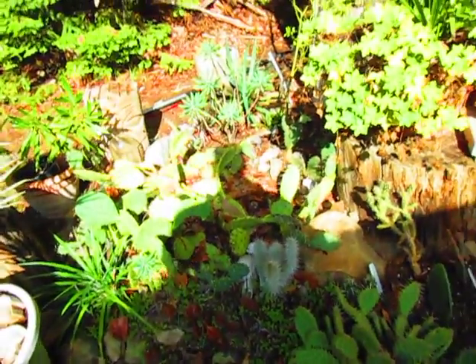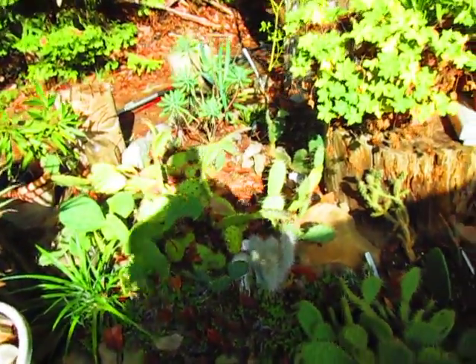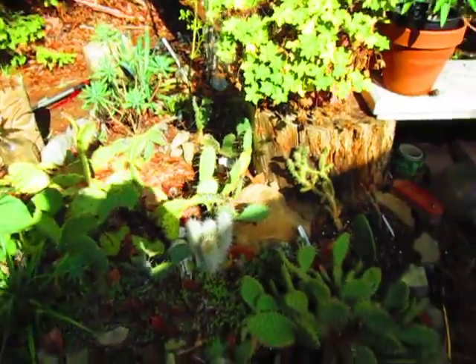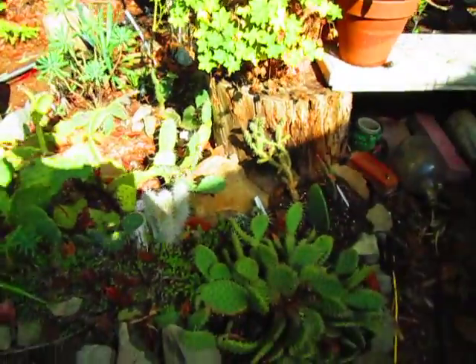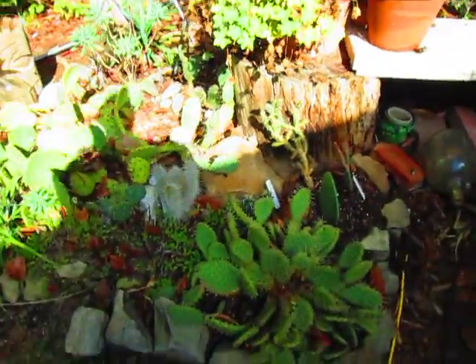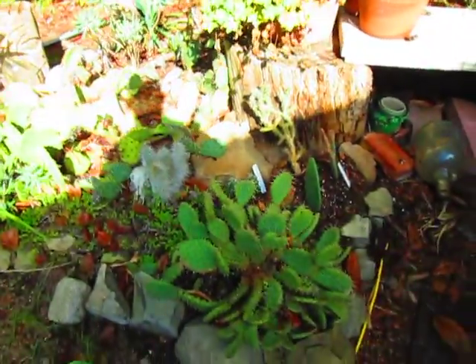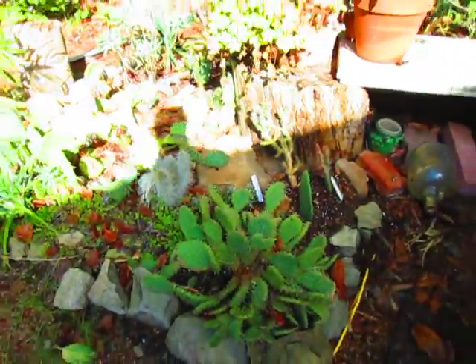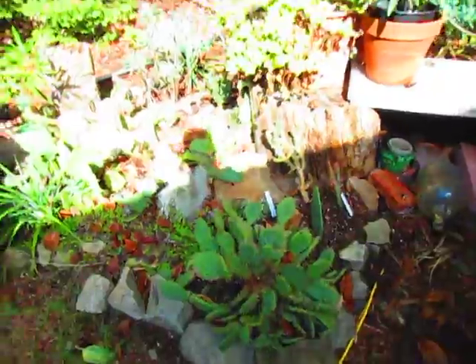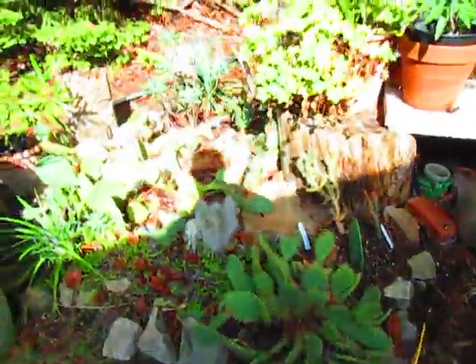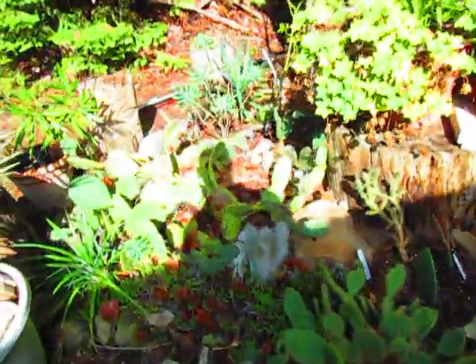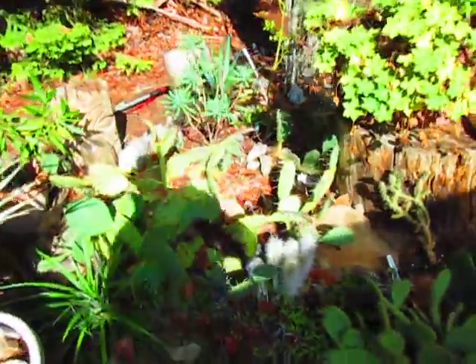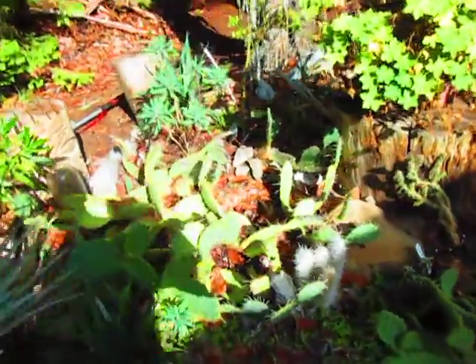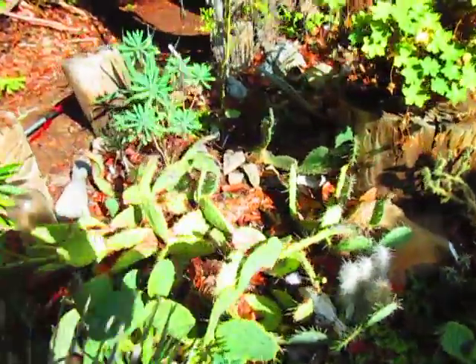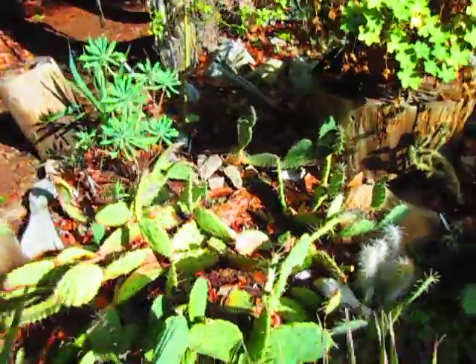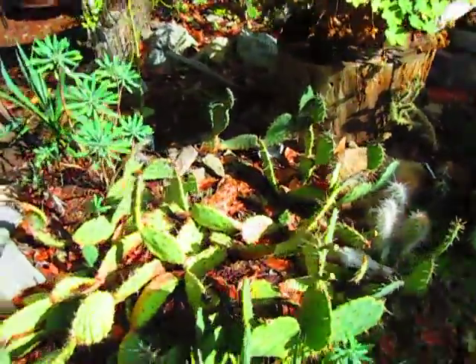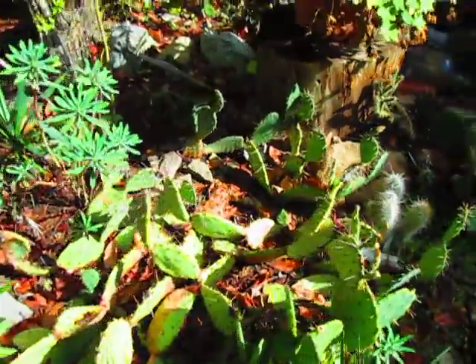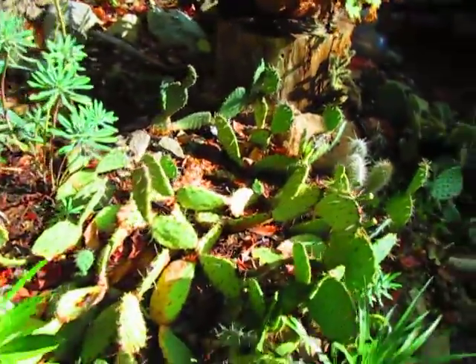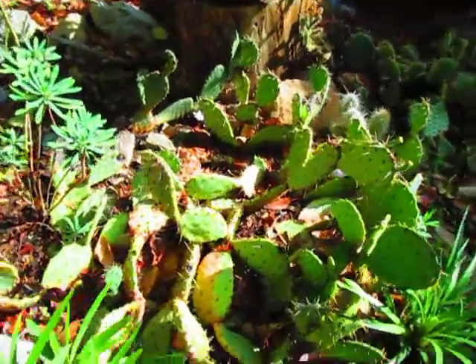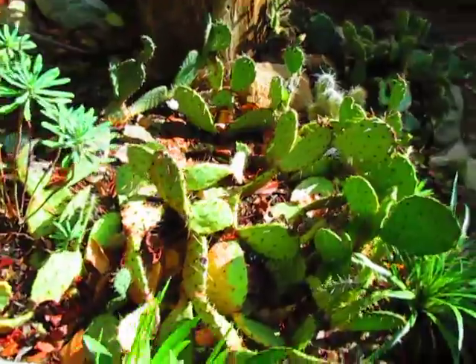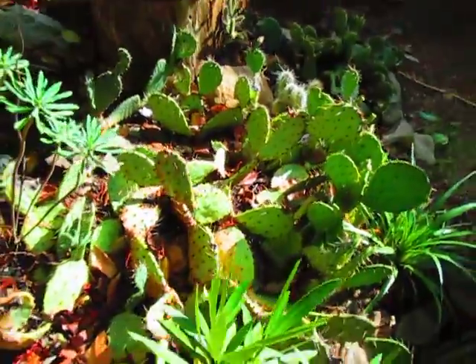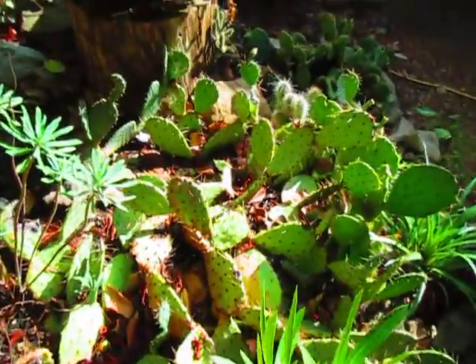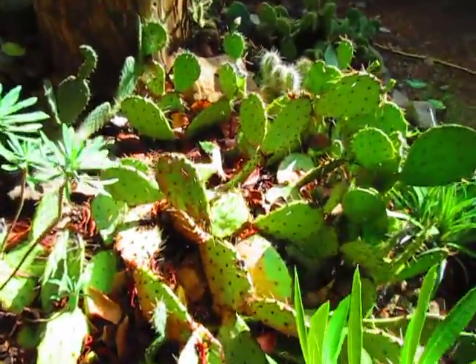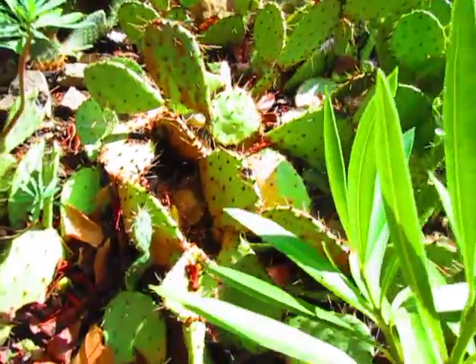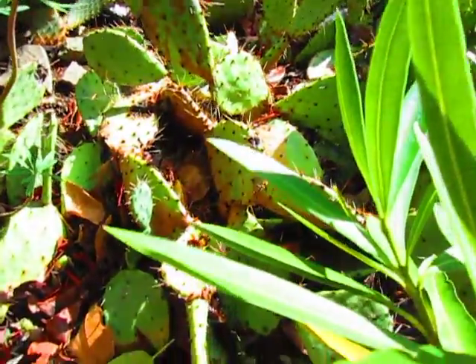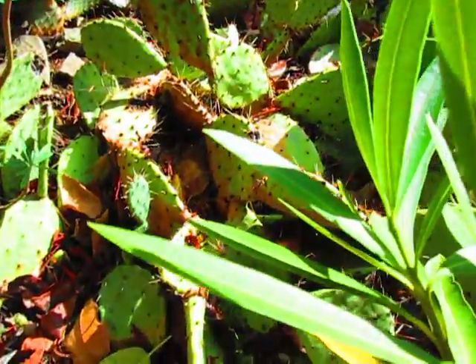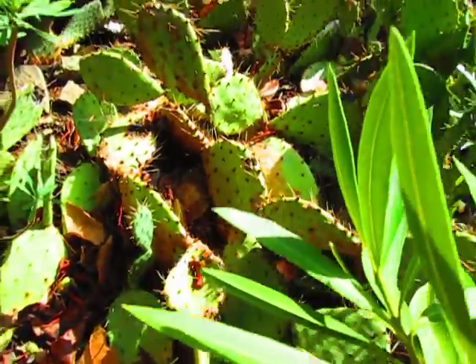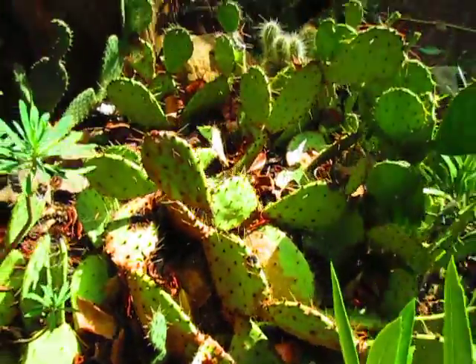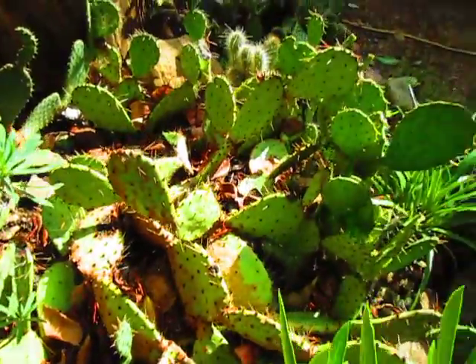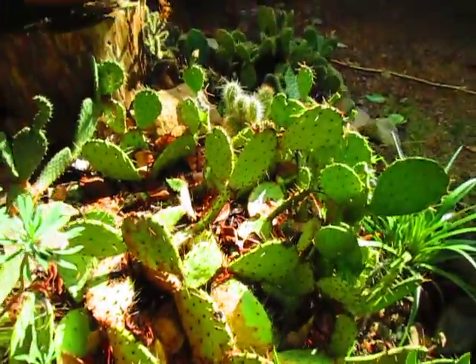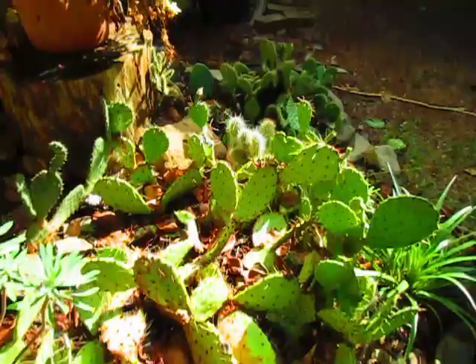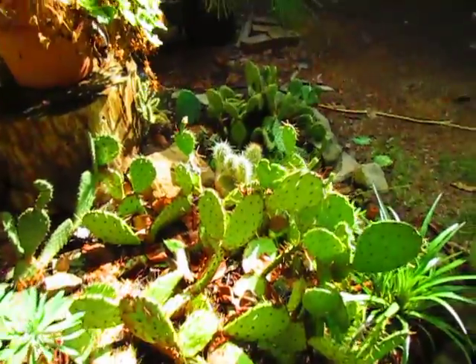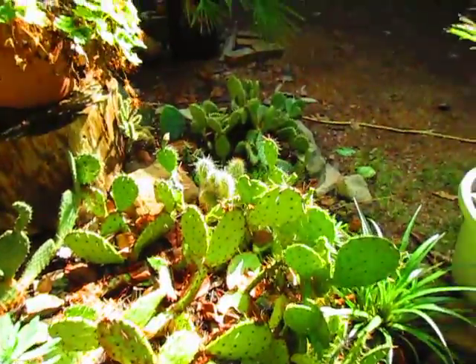Here's my cactus patch on the north end of Salt Spring Island and they are just loving this sunshine. The summer's been amazing — they've been soaking it up. Quite a few of them bloom; they do bloom every year.